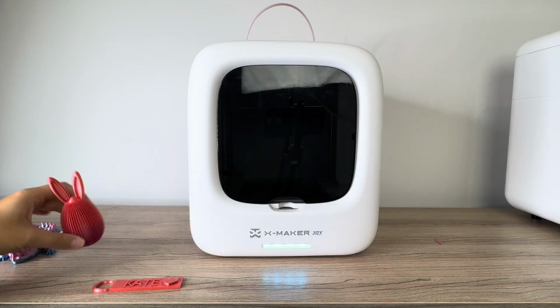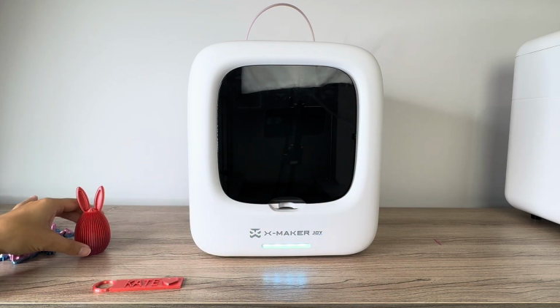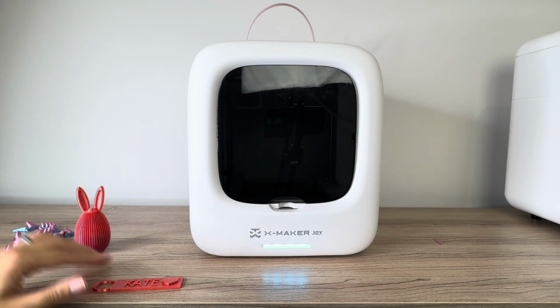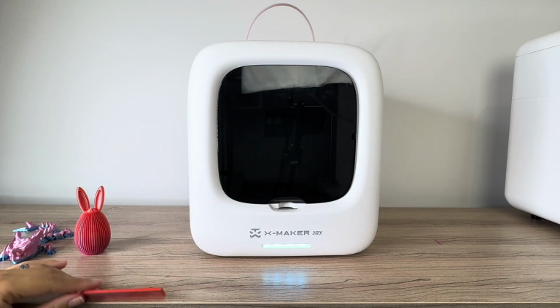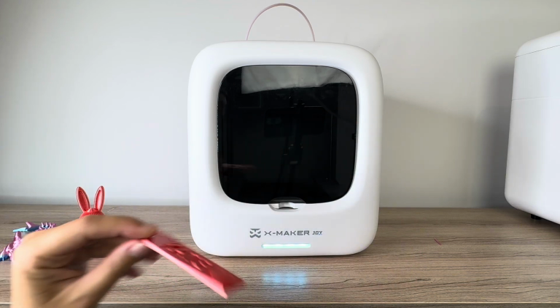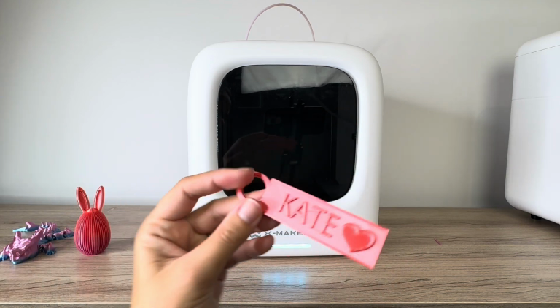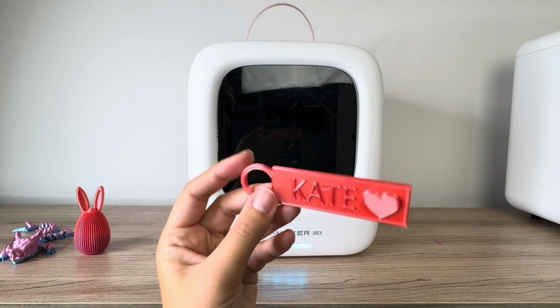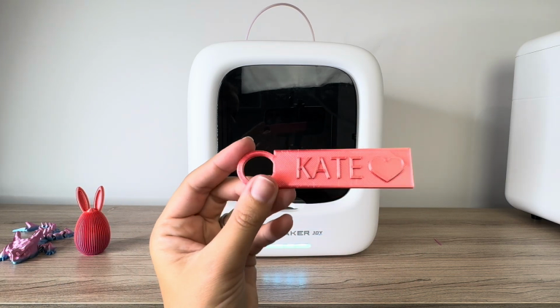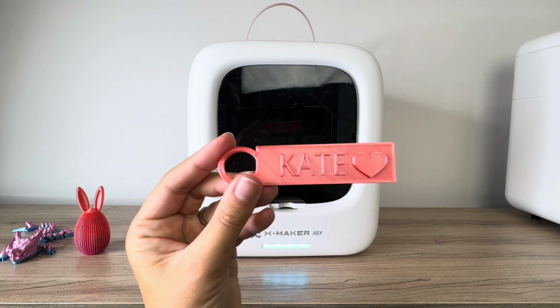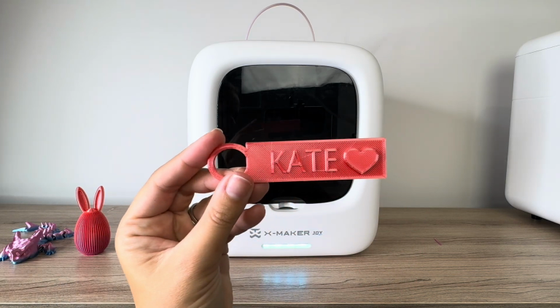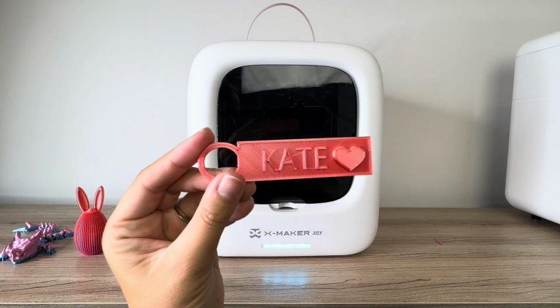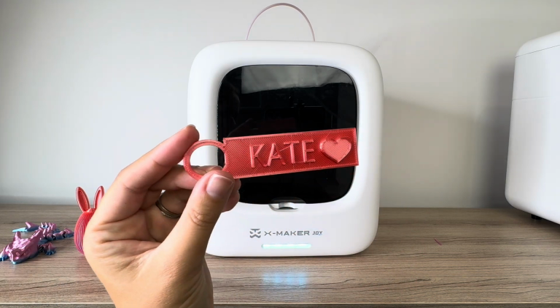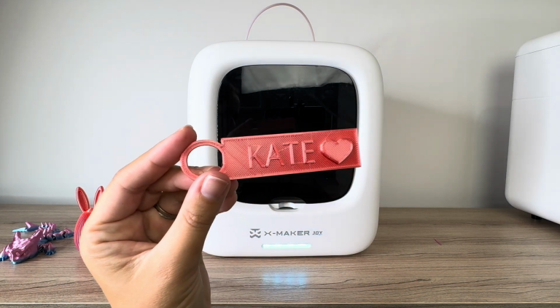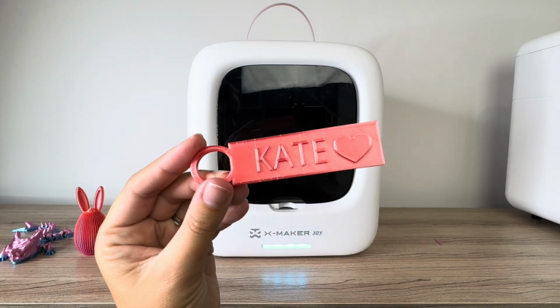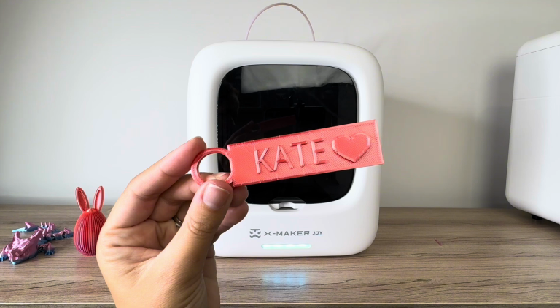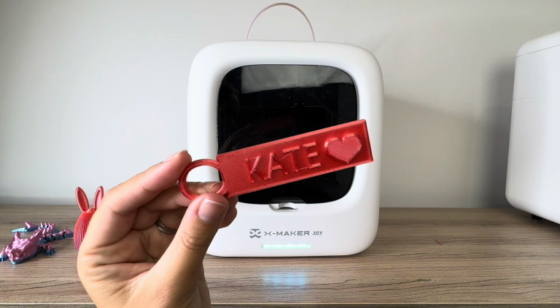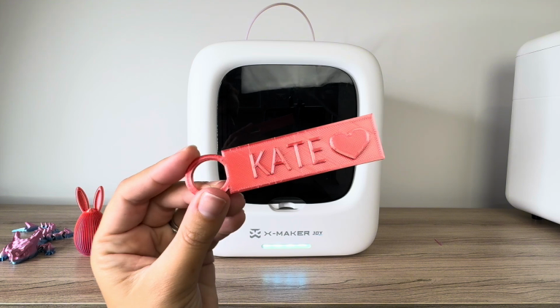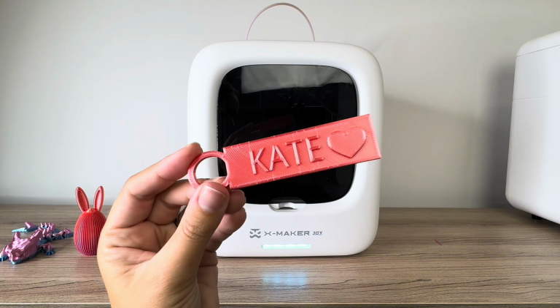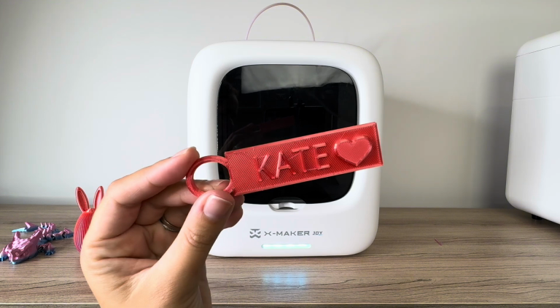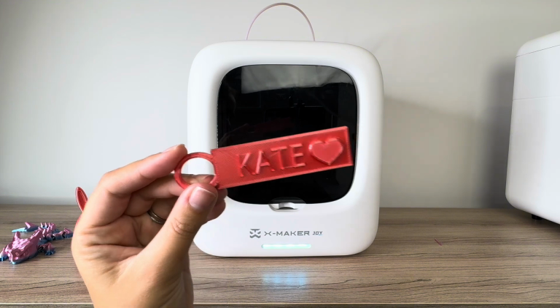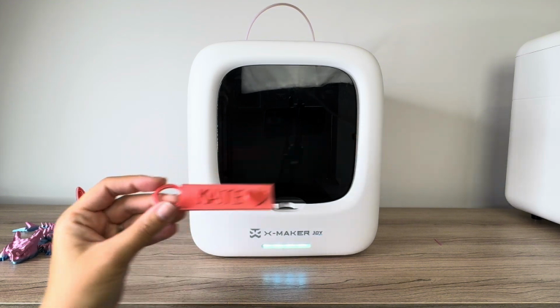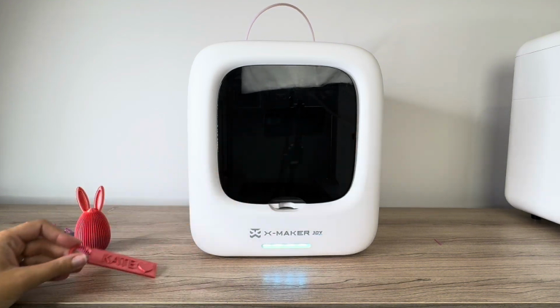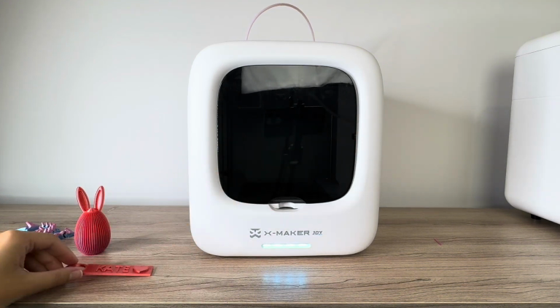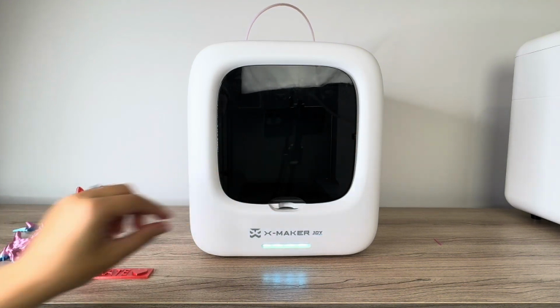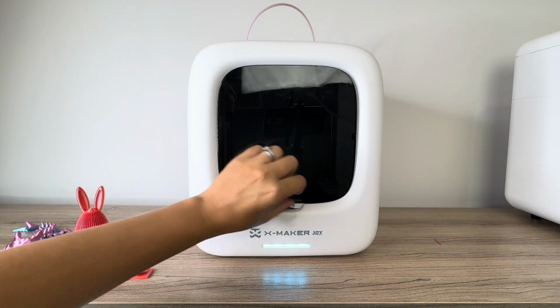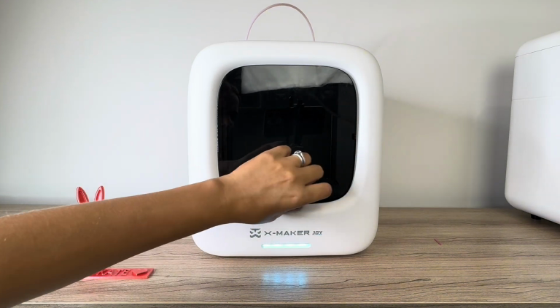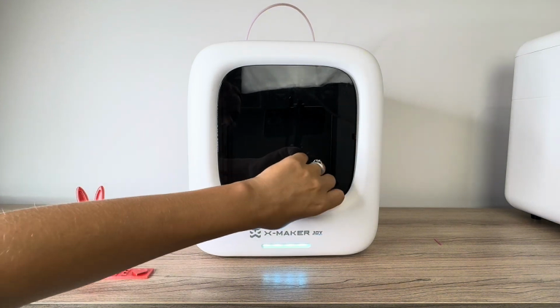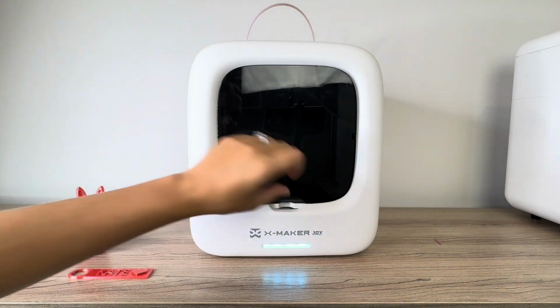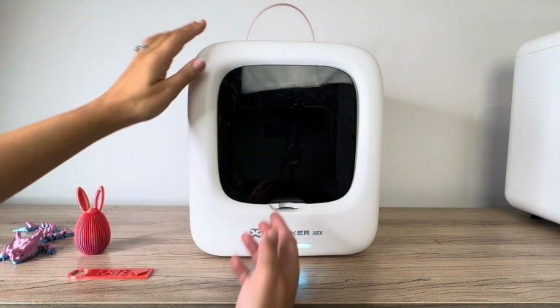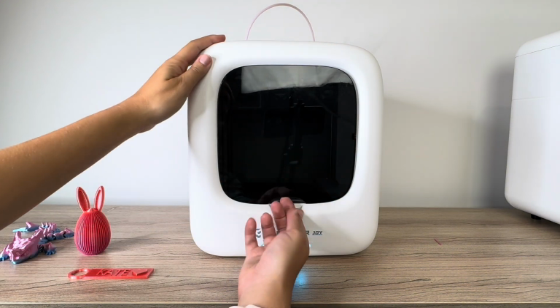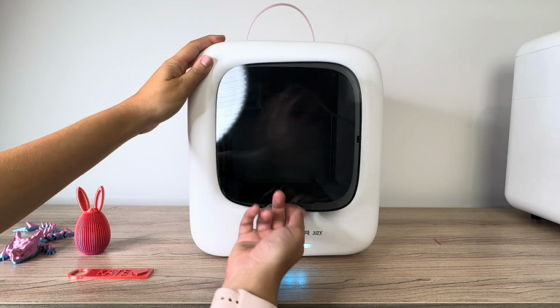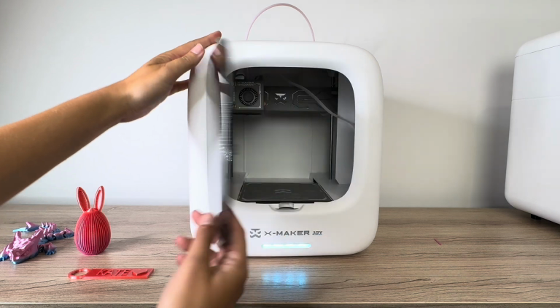I was also able to print my own file. This is a custom name tag that I designed myself and uploaded to the app. It does have the capability to do custom designs along with the things built into the app.